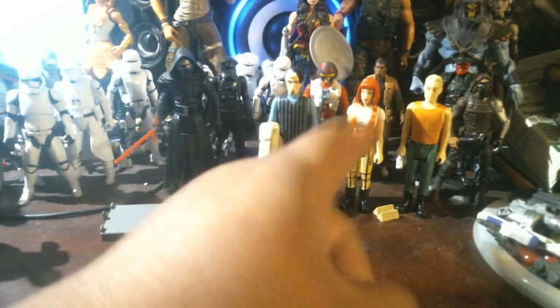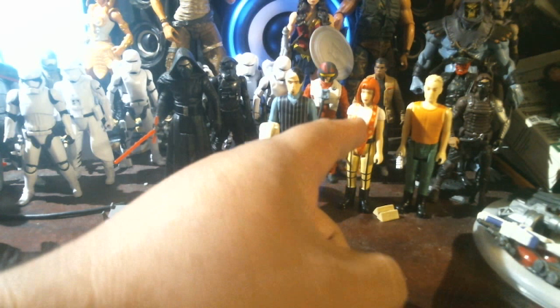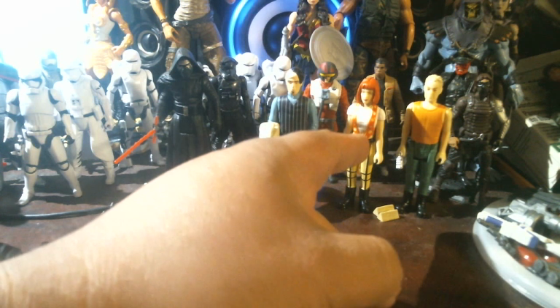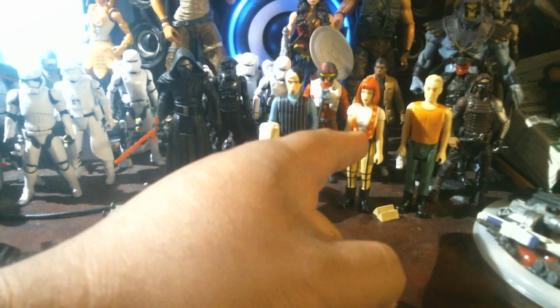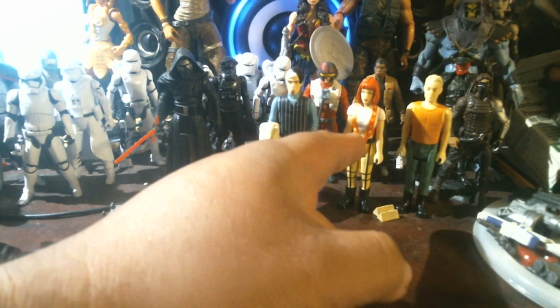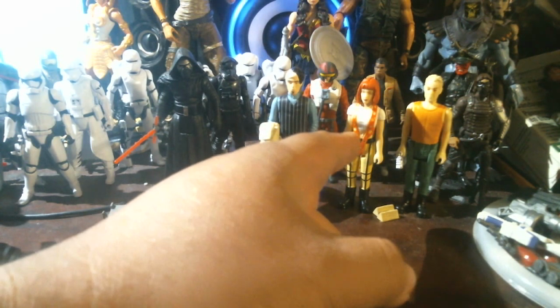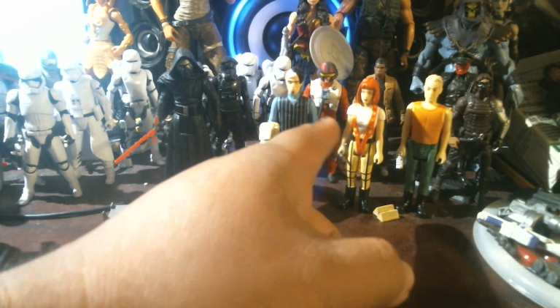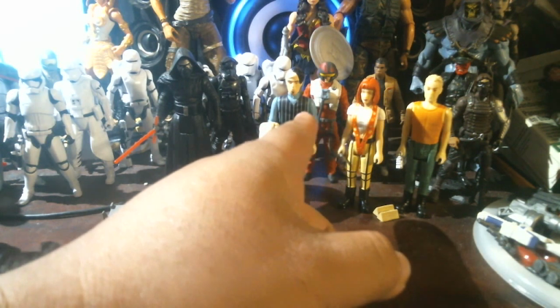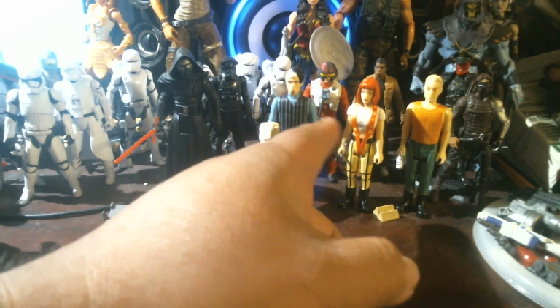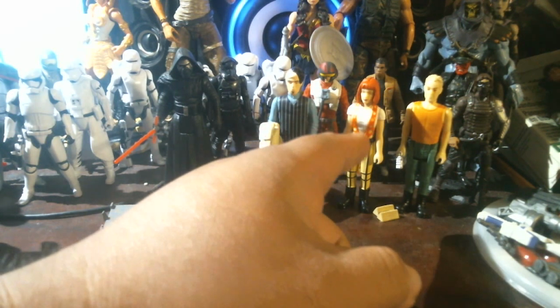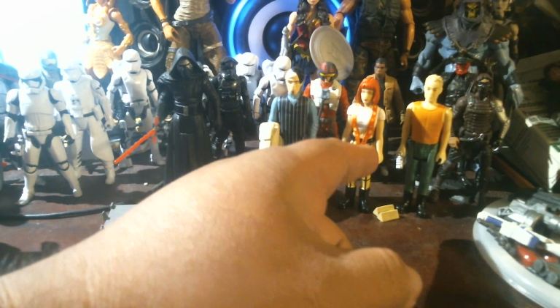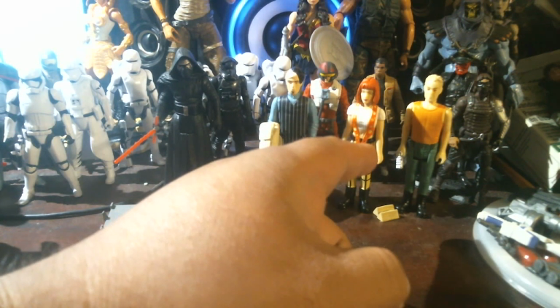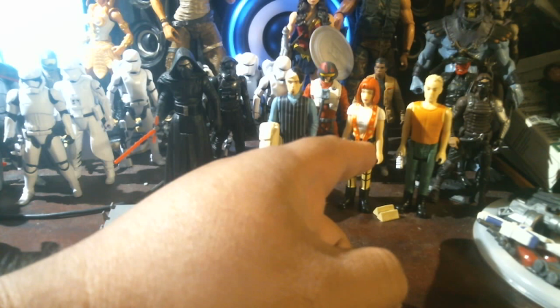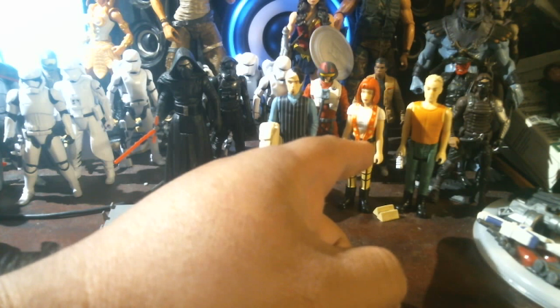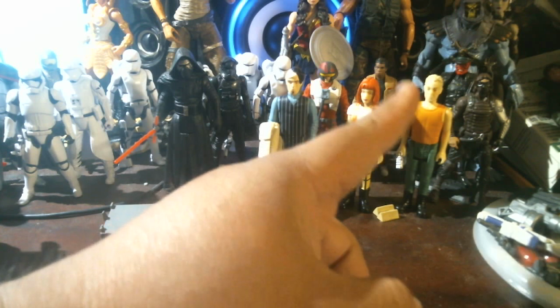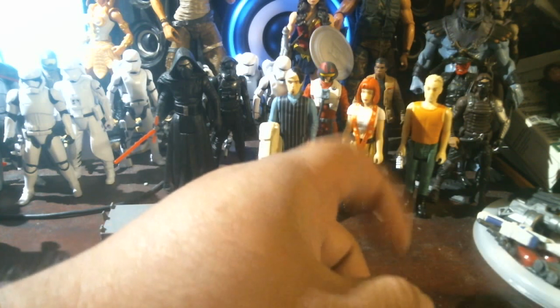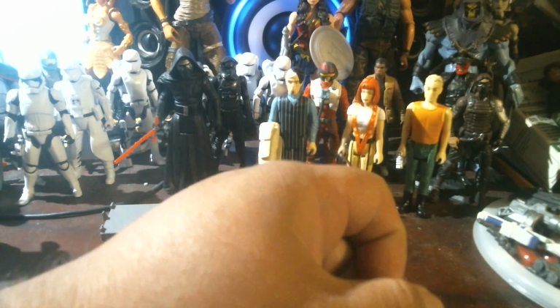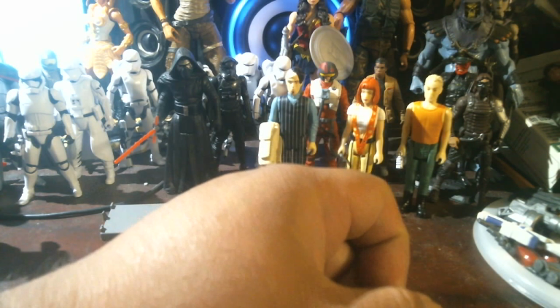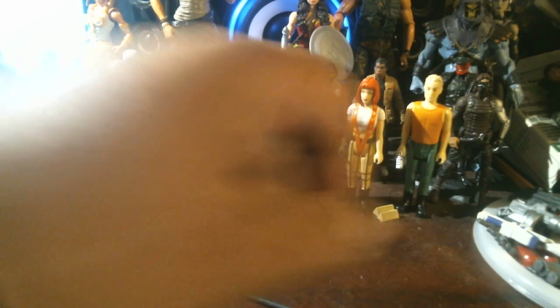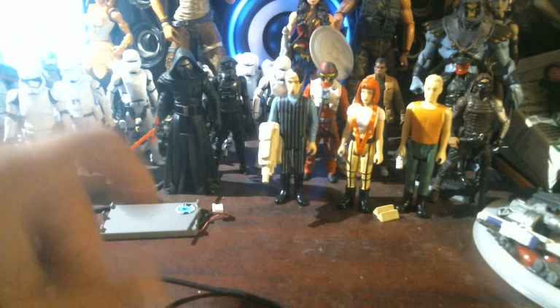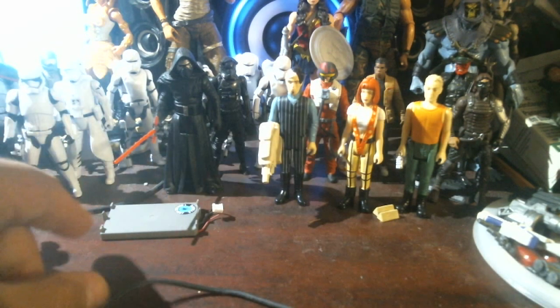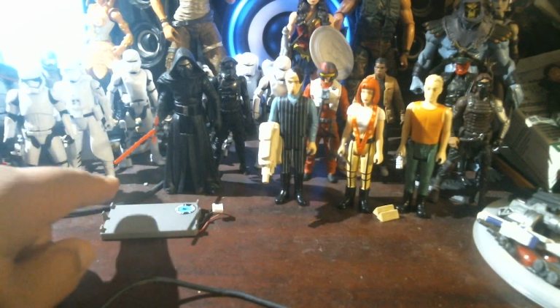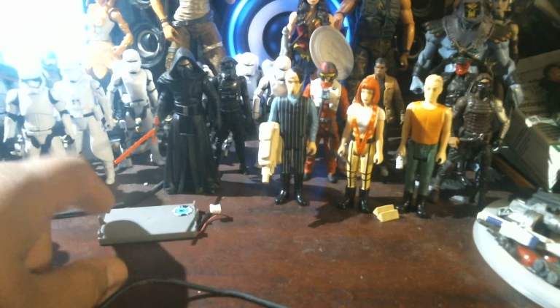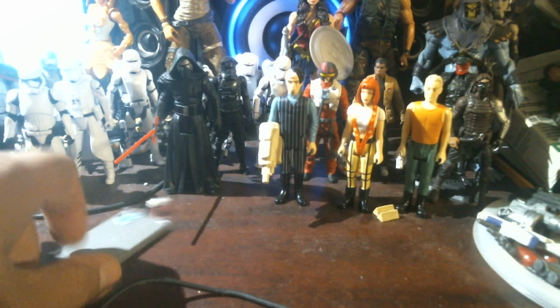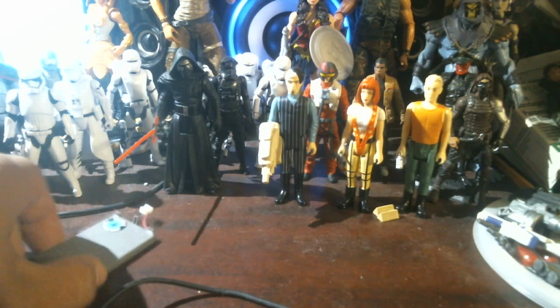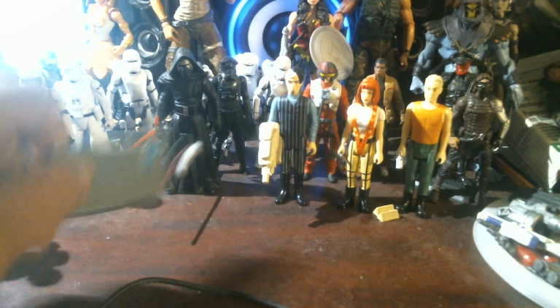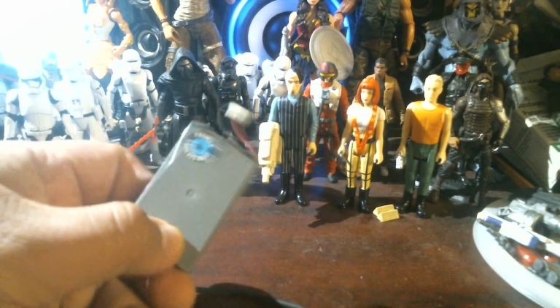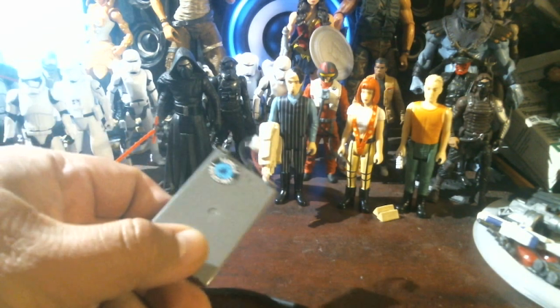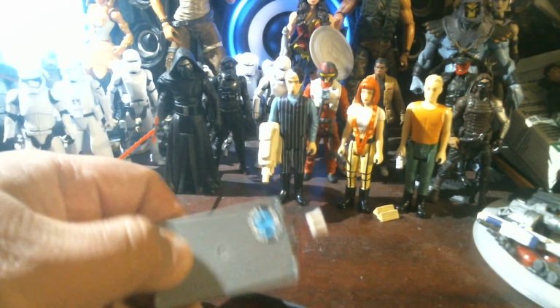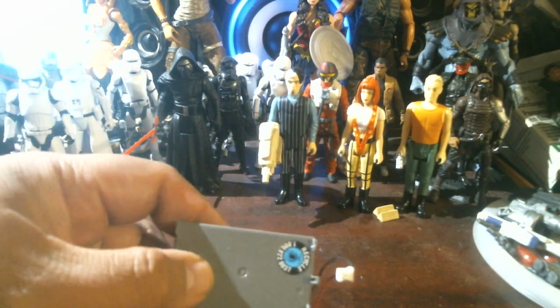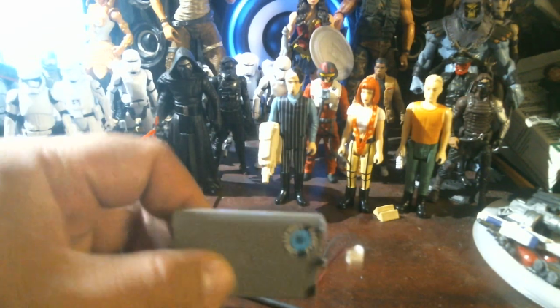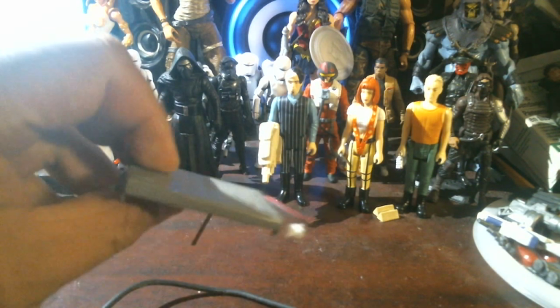I was going to do one on Ruby Rod for the Fifth Element, but I decided not to do that. My PS3 controller burned out on me — well, the battery died.